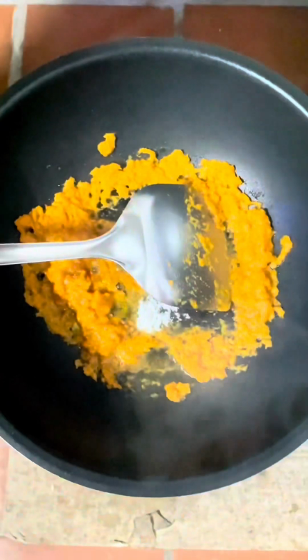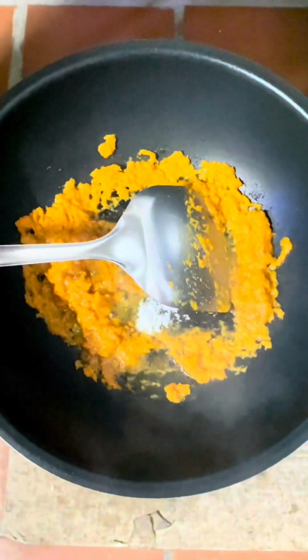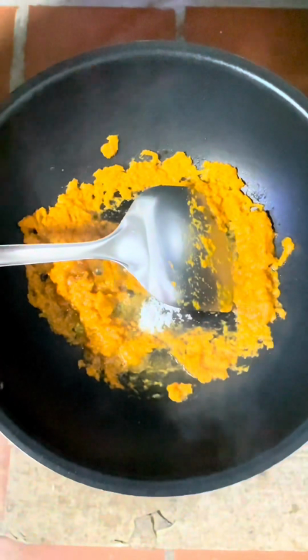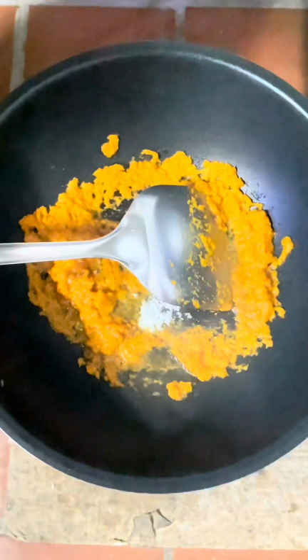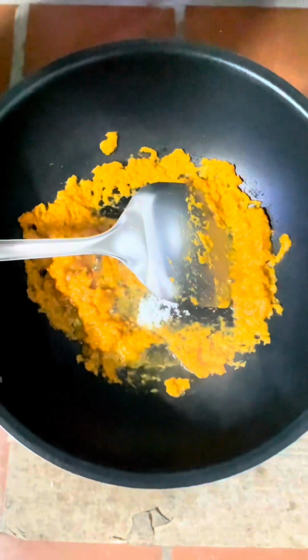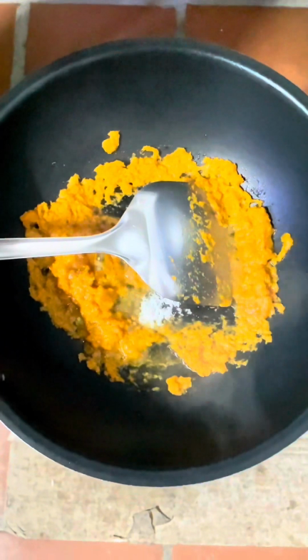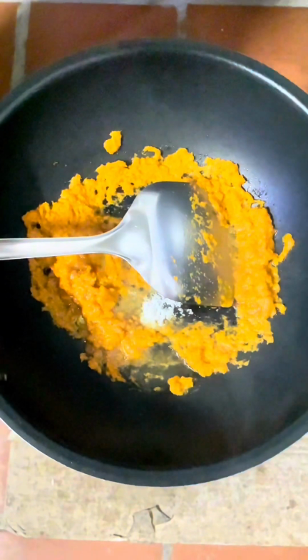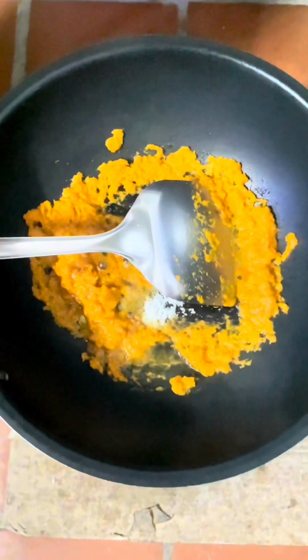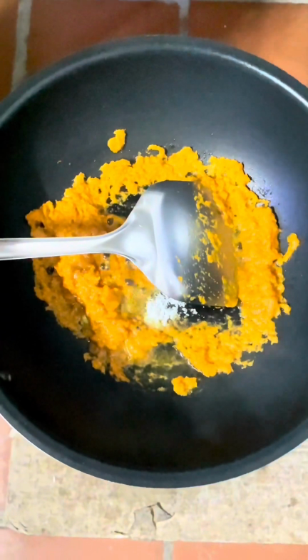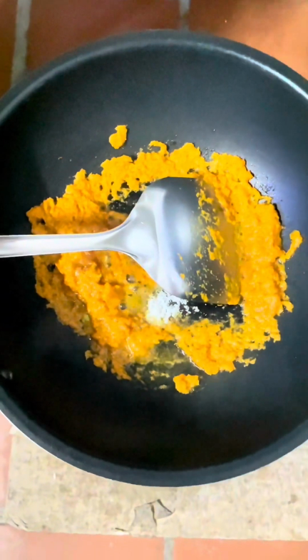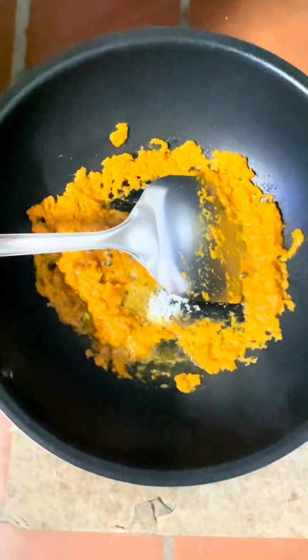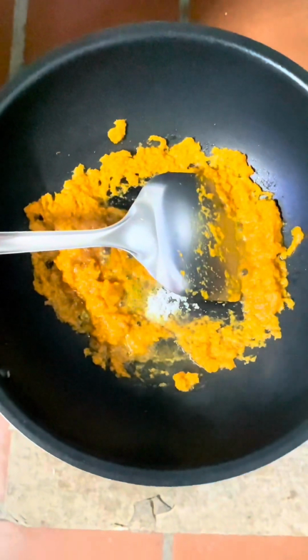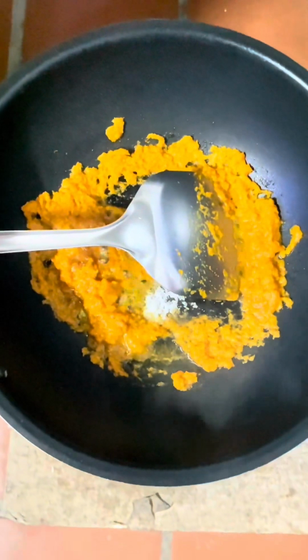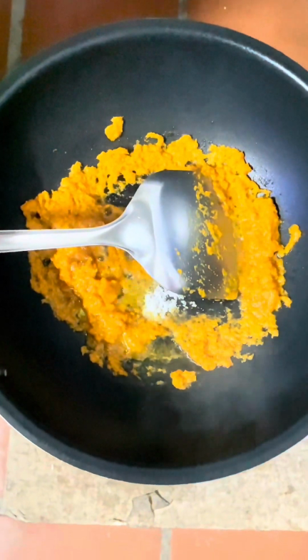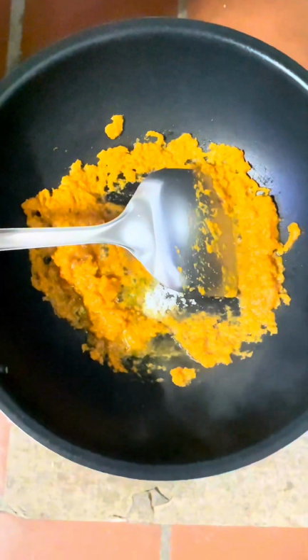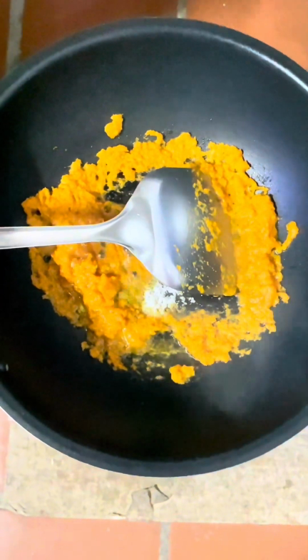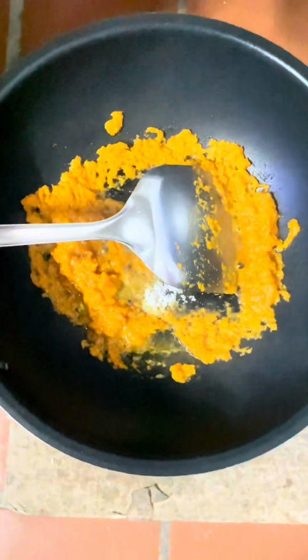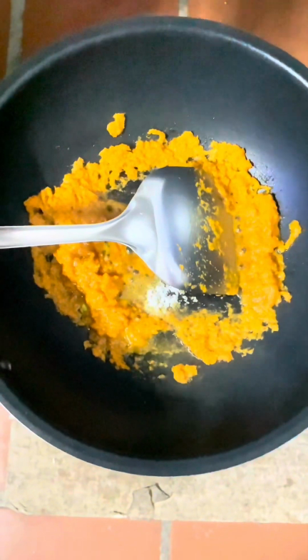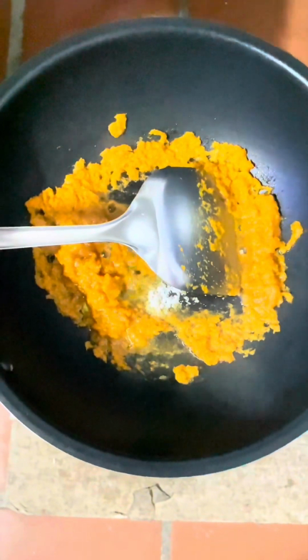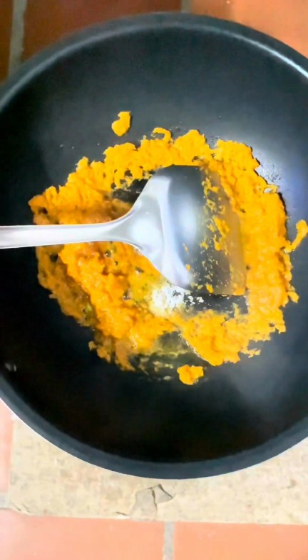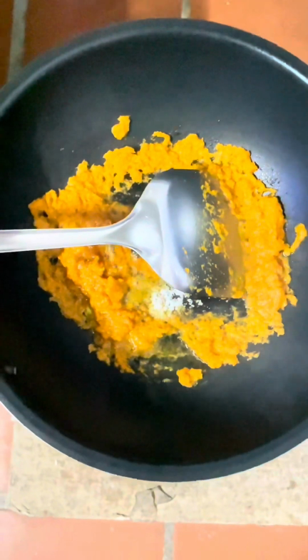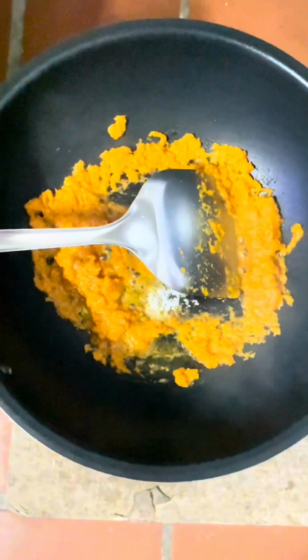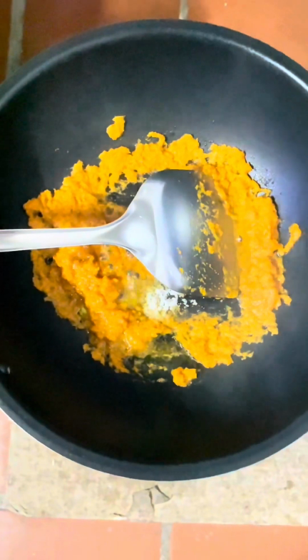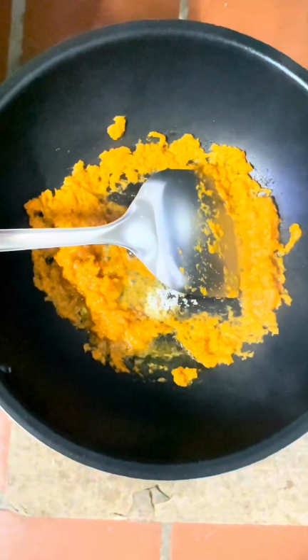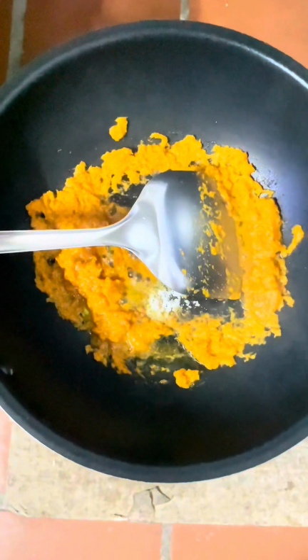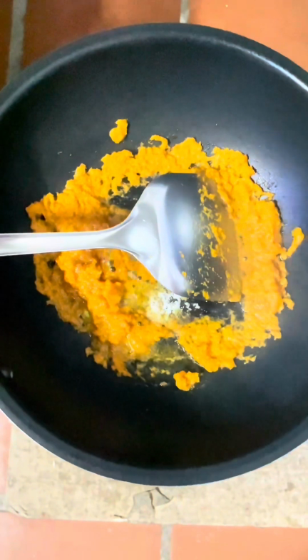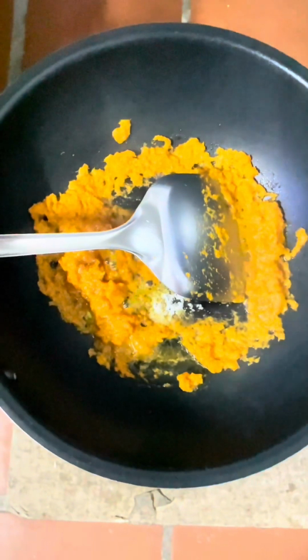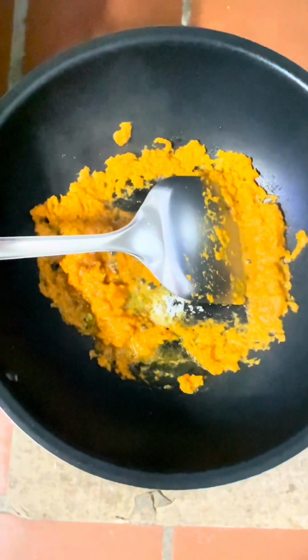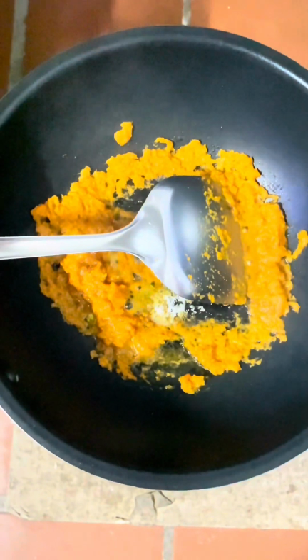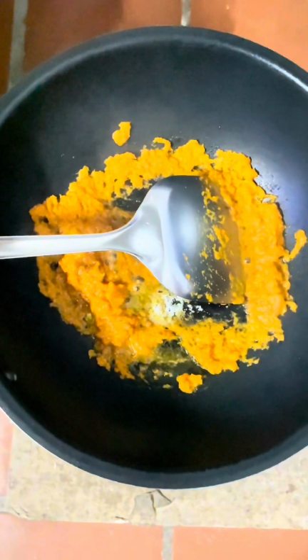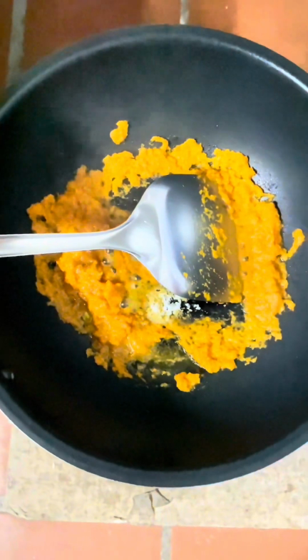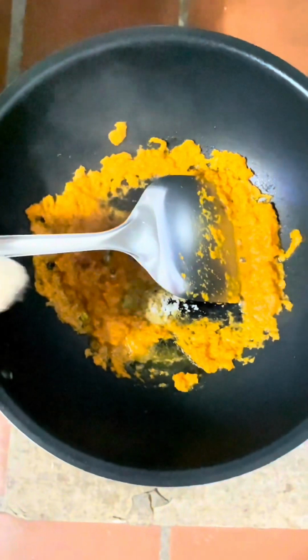This is the carrot. What if I can't eat the carrot in the kitchen.